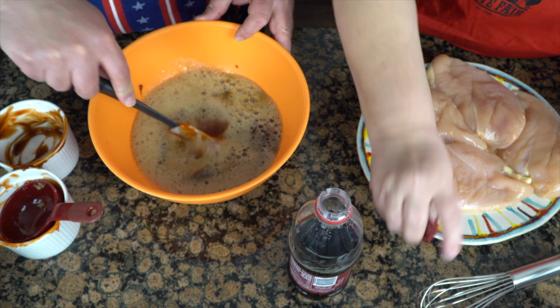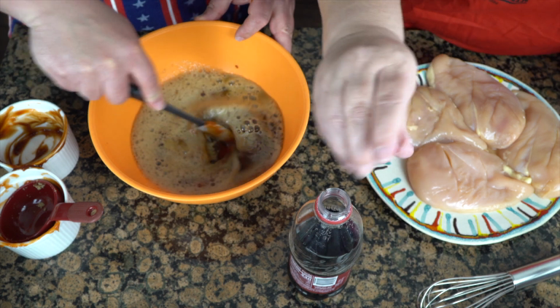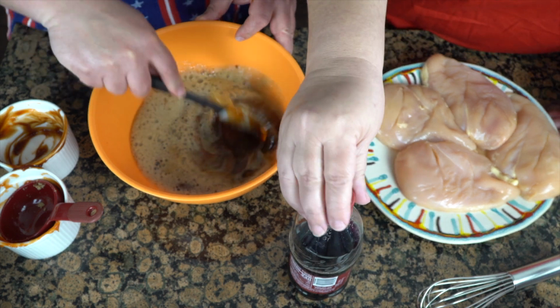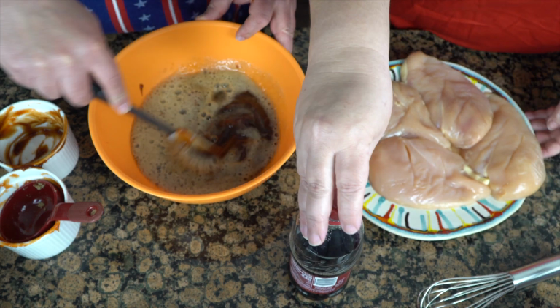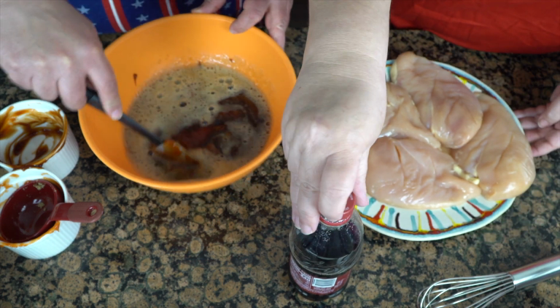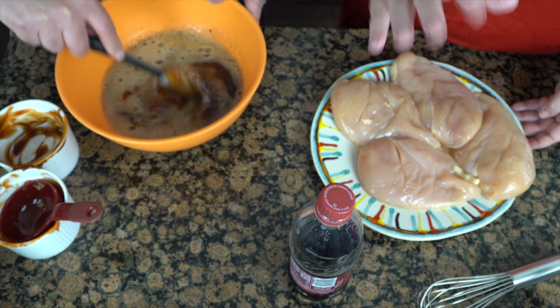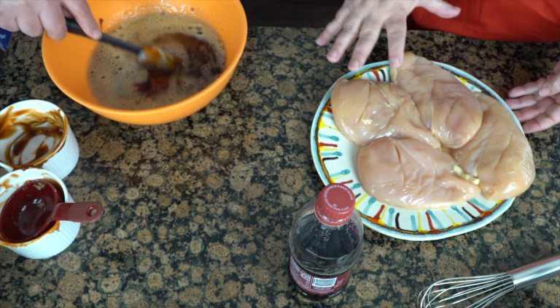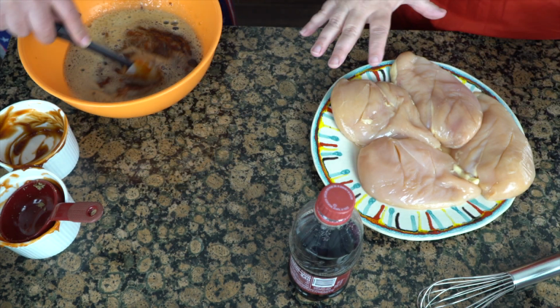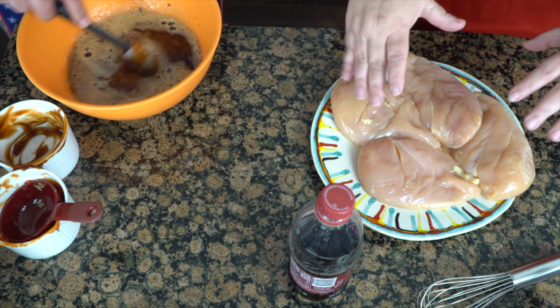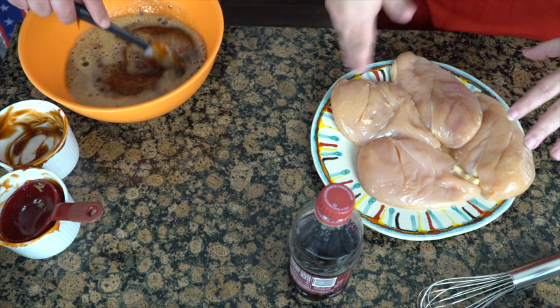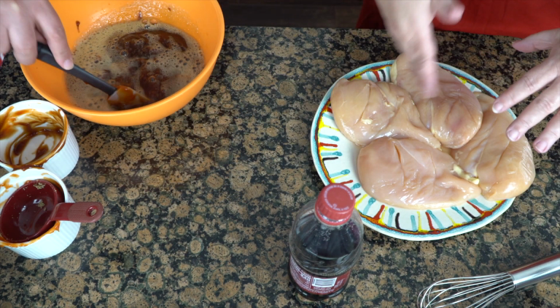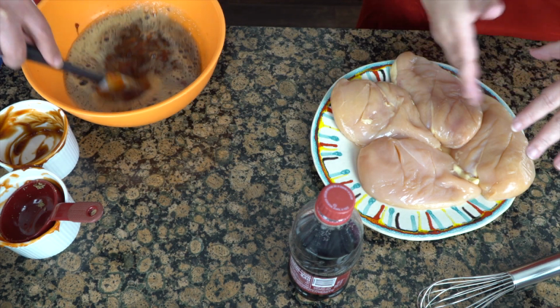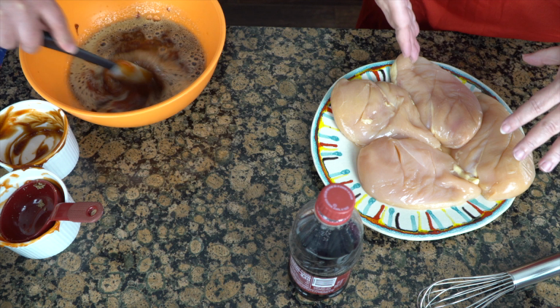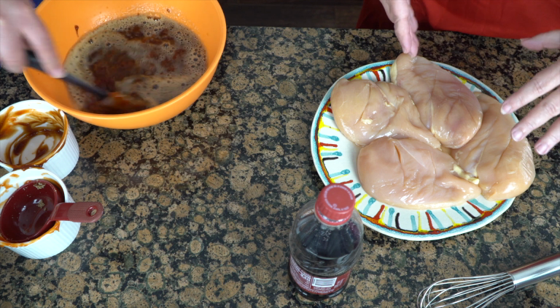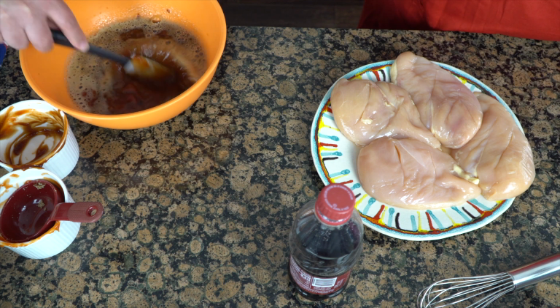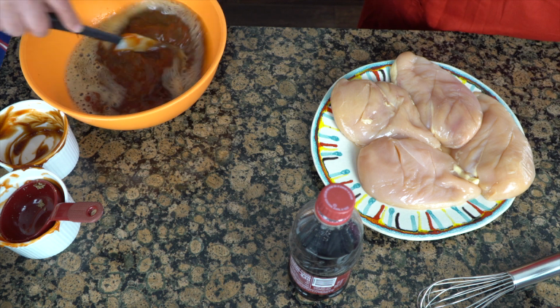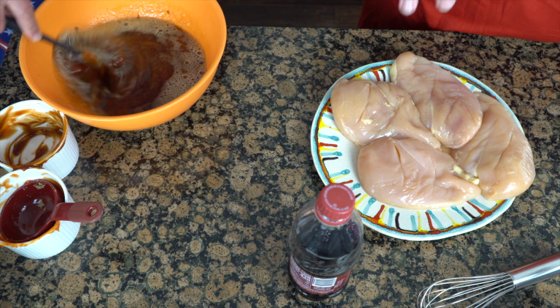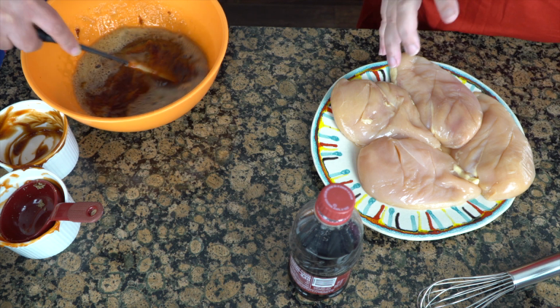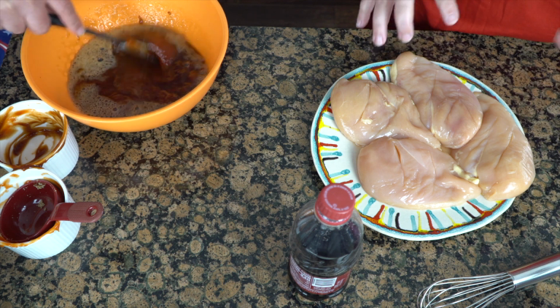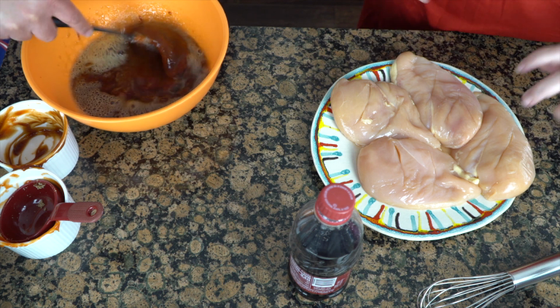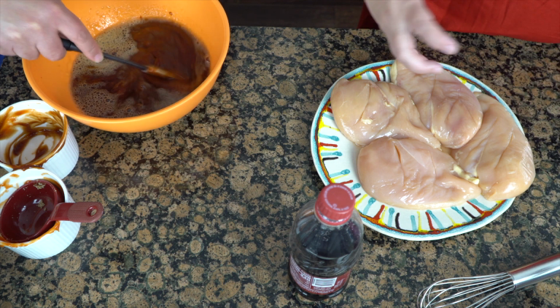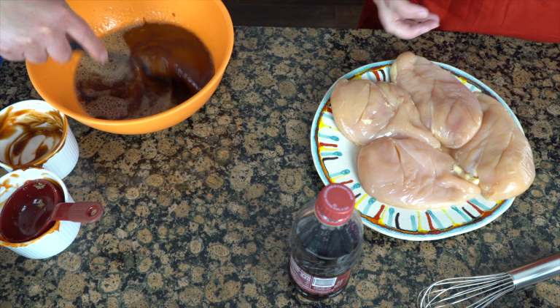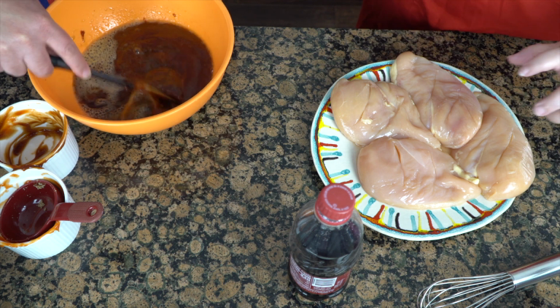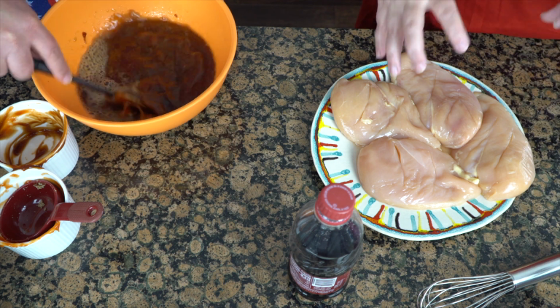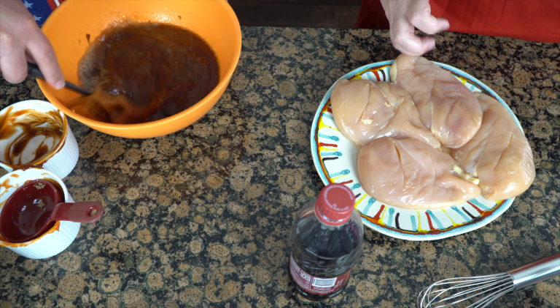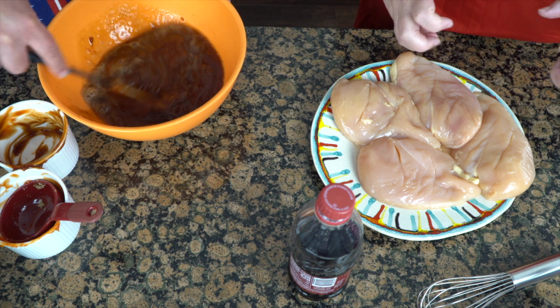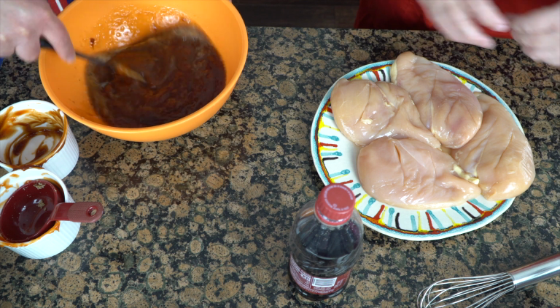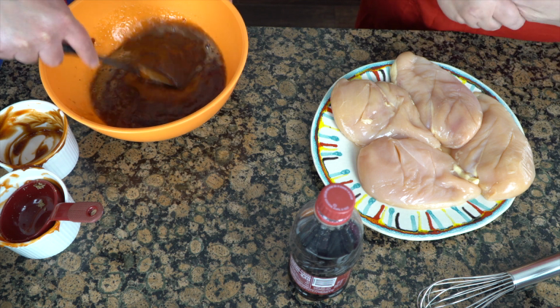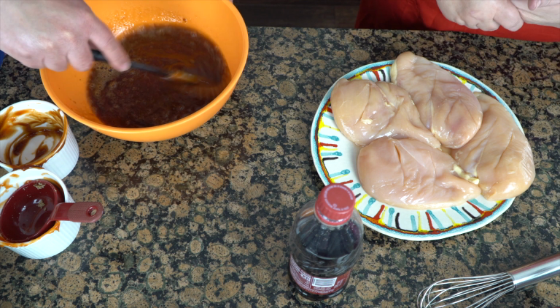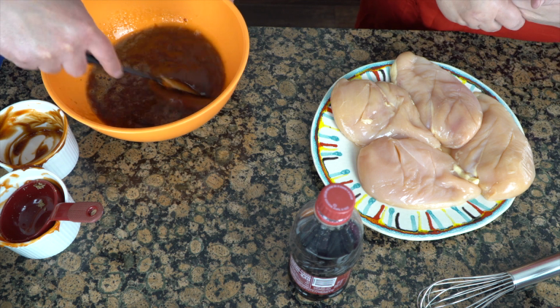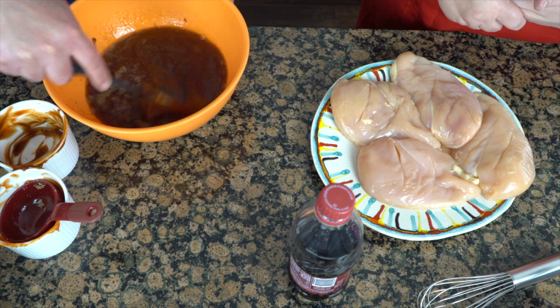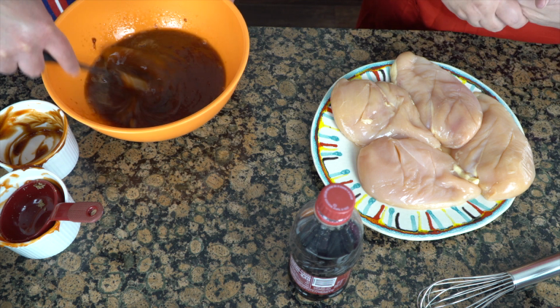While AJ's doing that, I went ahead and got my chicken breasts ready. I scored the chicken breasts just because we want to get that ooey gooey sauce down into the chicken to make it even more delicious.